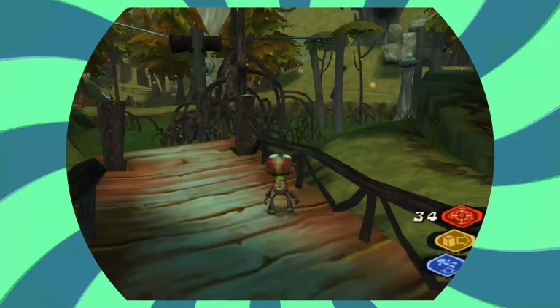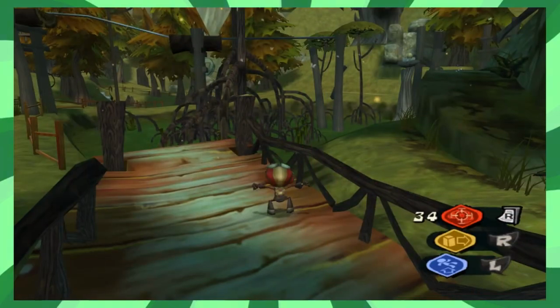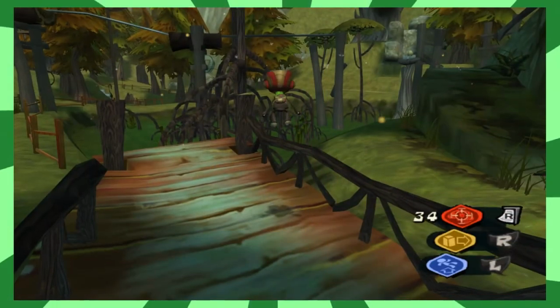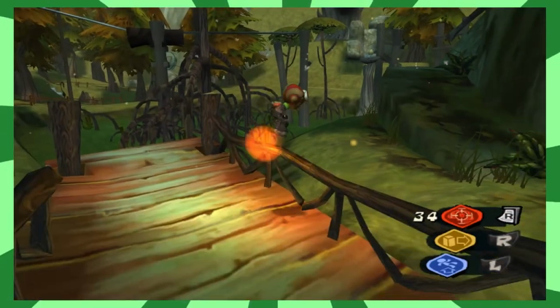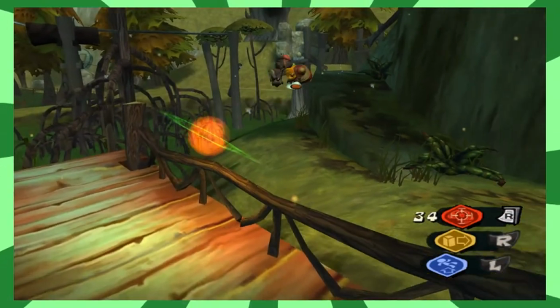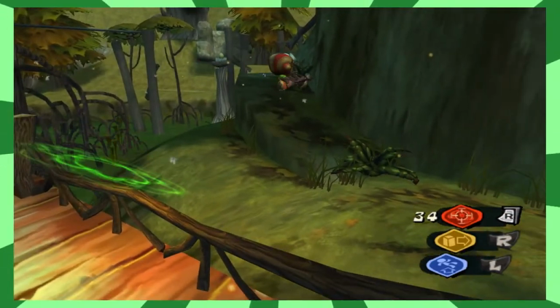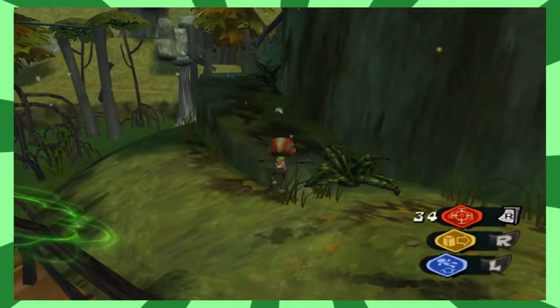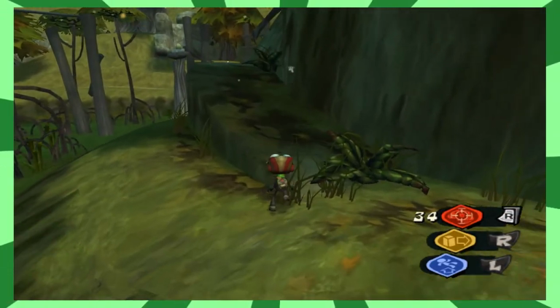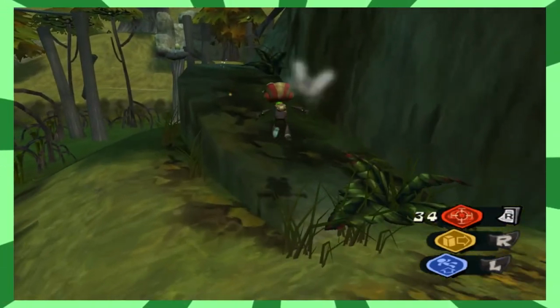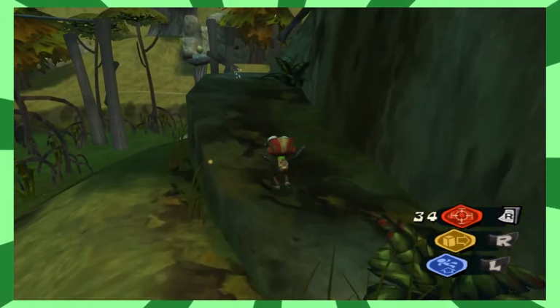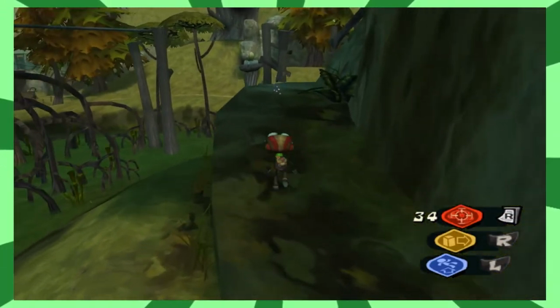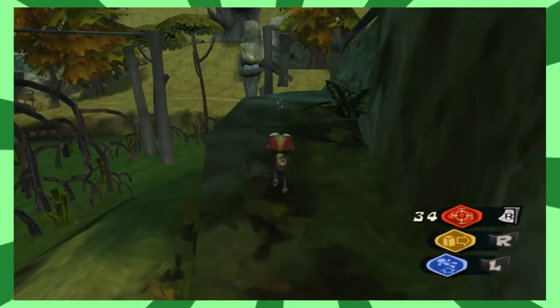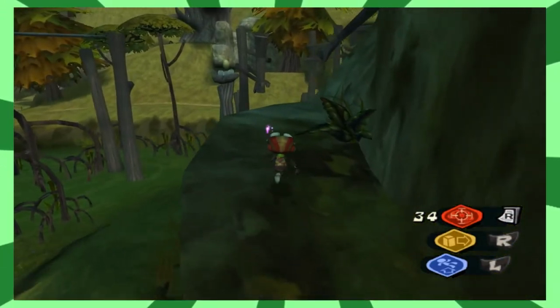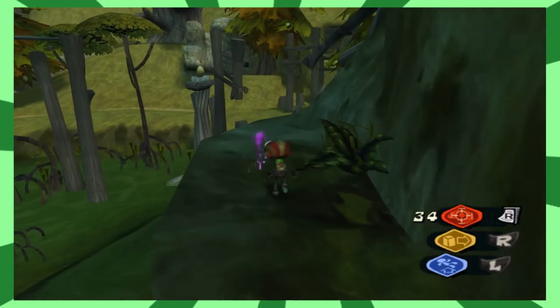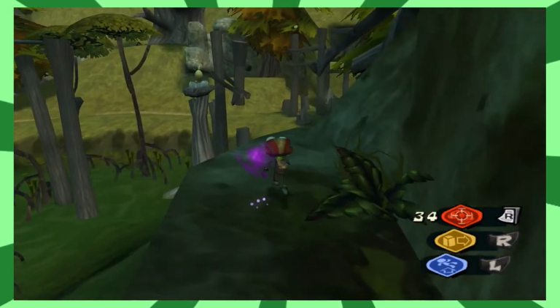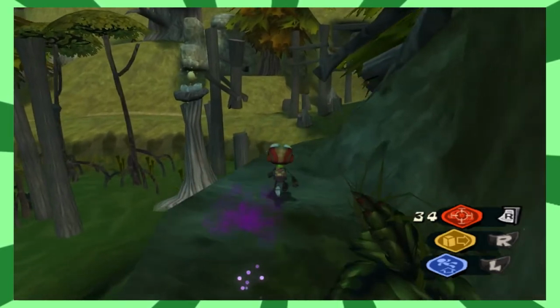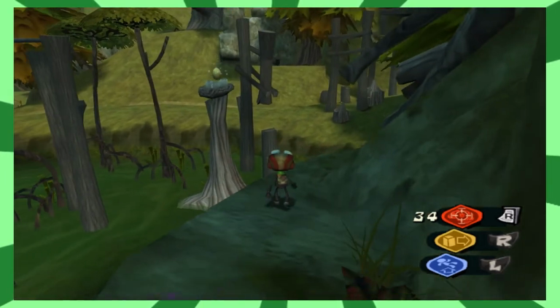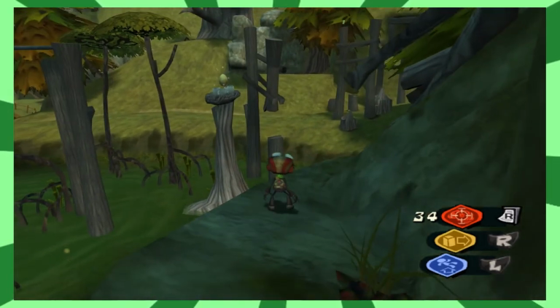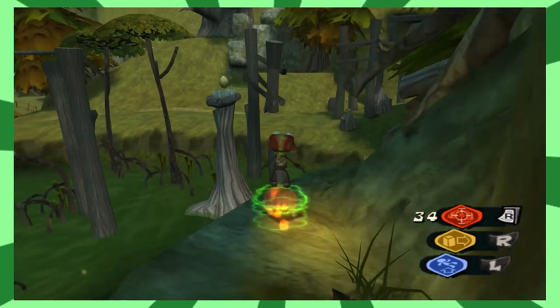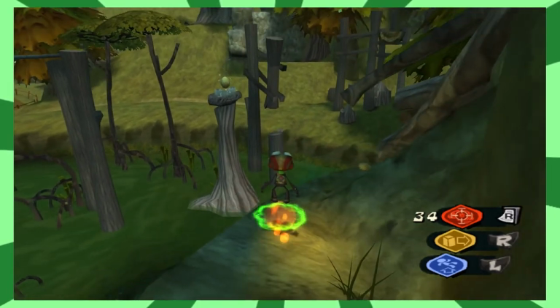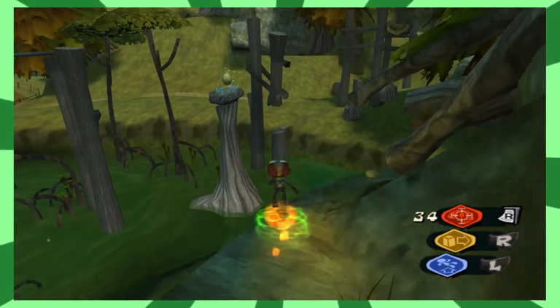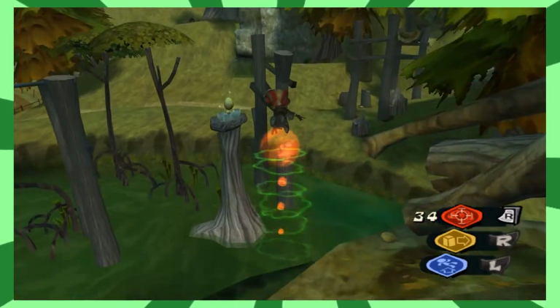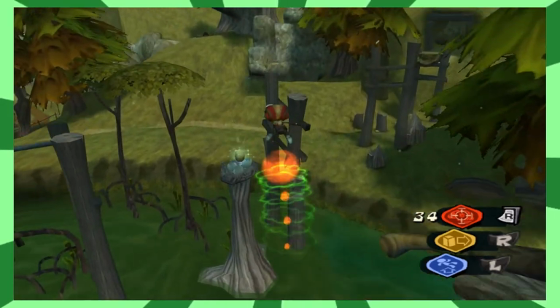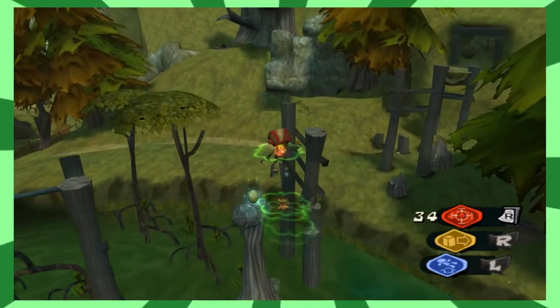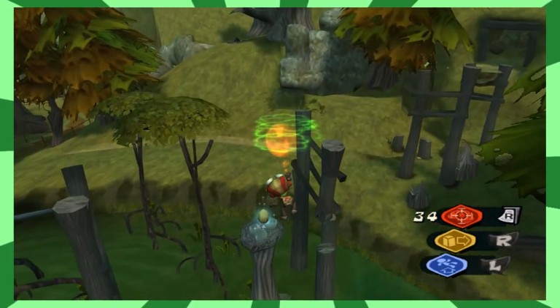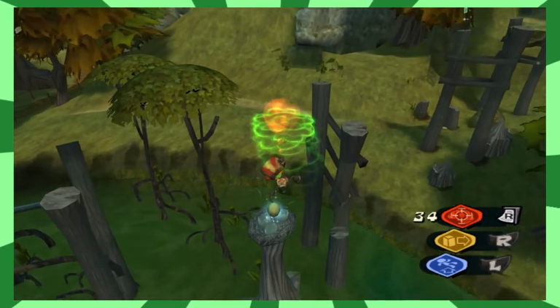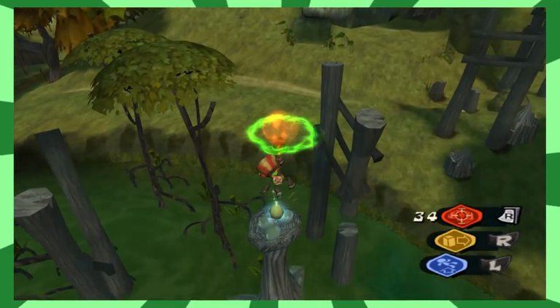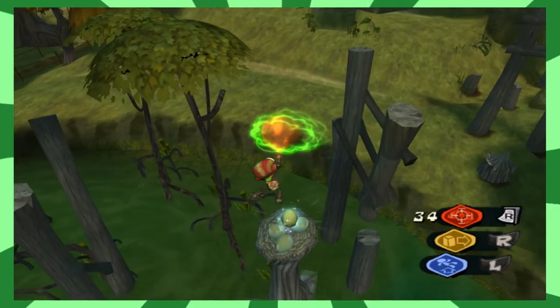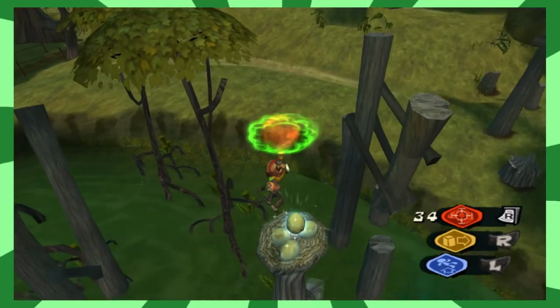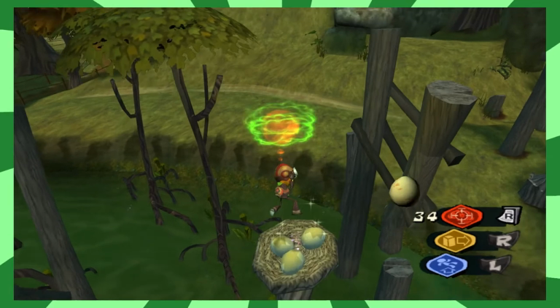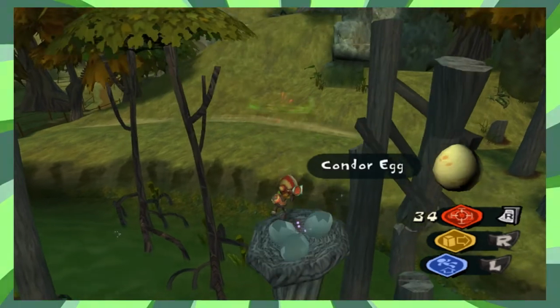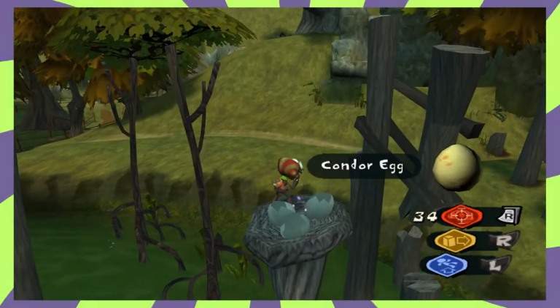From the GPC connection entrance, jump onto the spiral hill immediately on your right. Line yourself up and then levitation bounce and glide to the small platform that contains the condor egg.